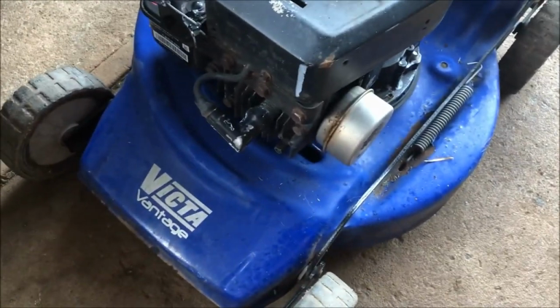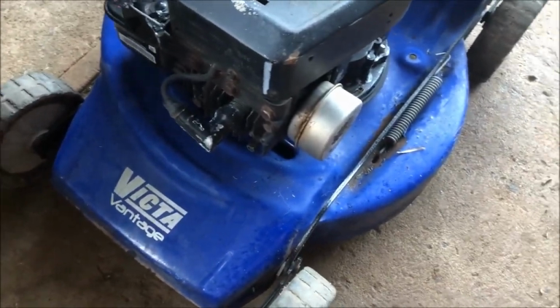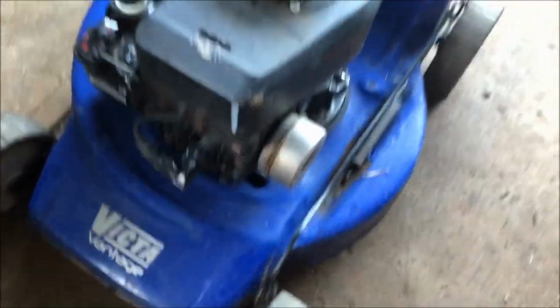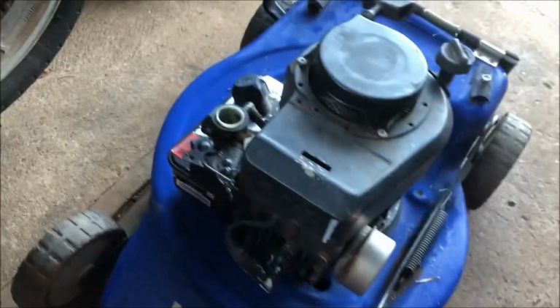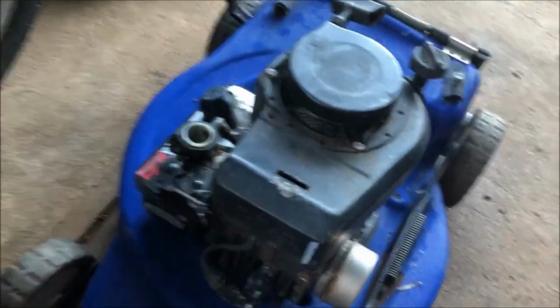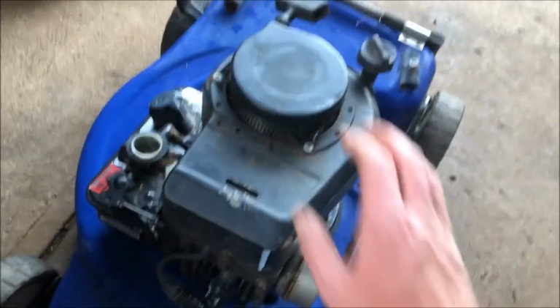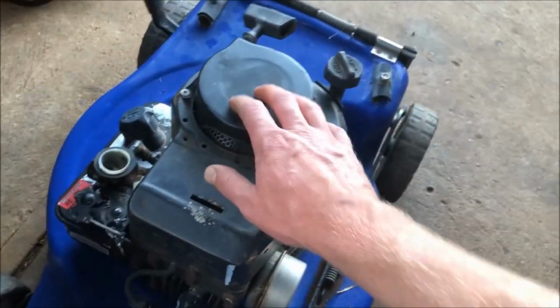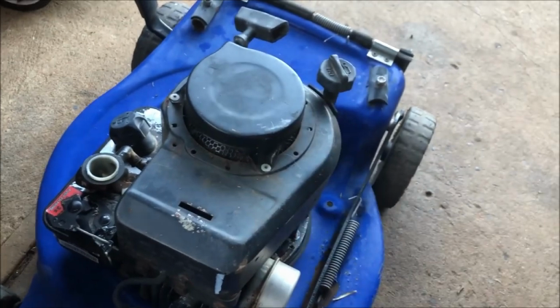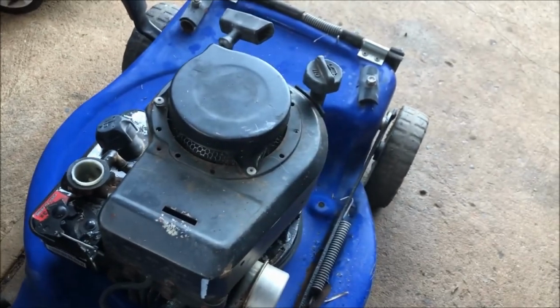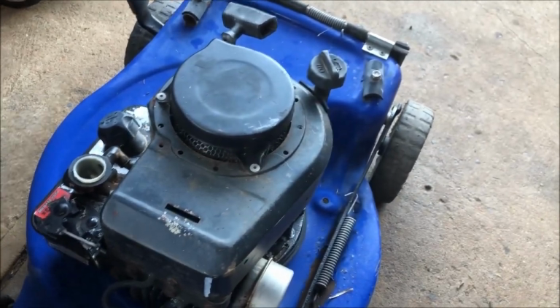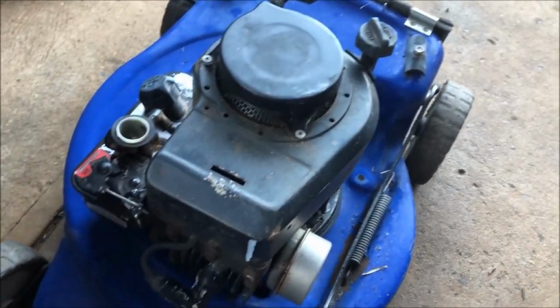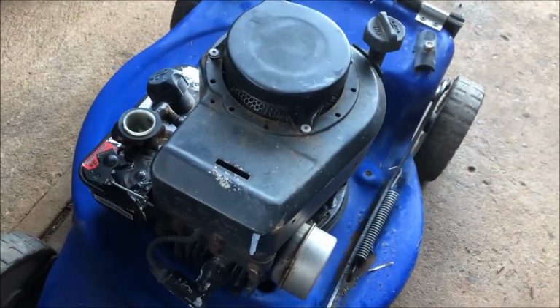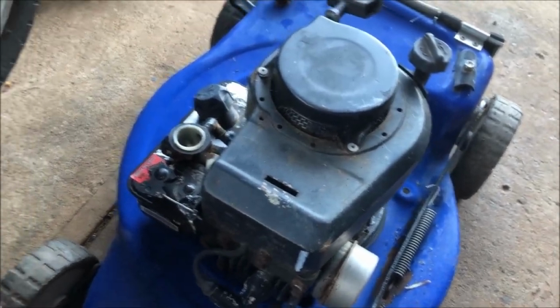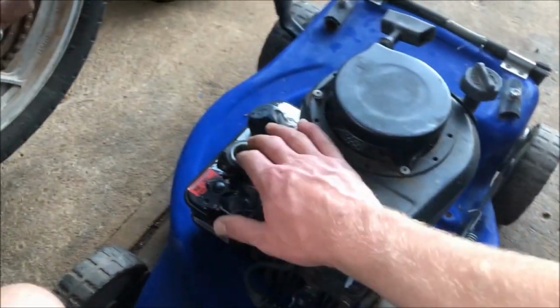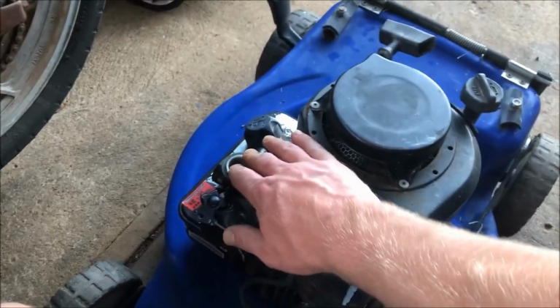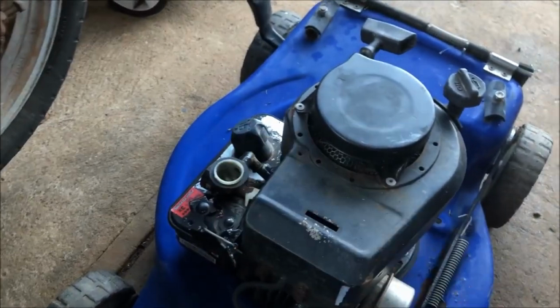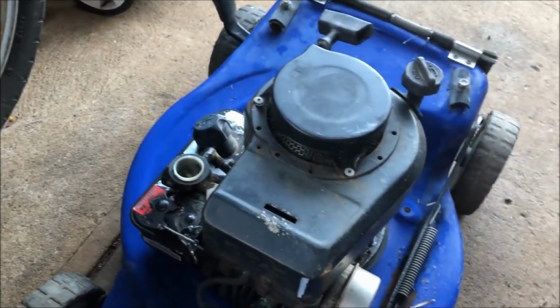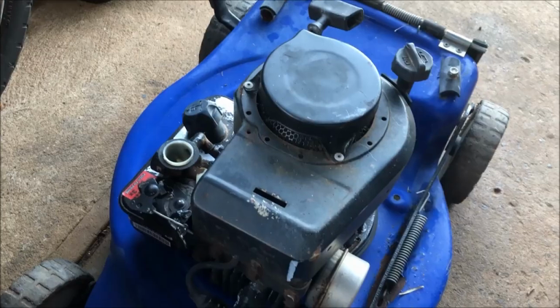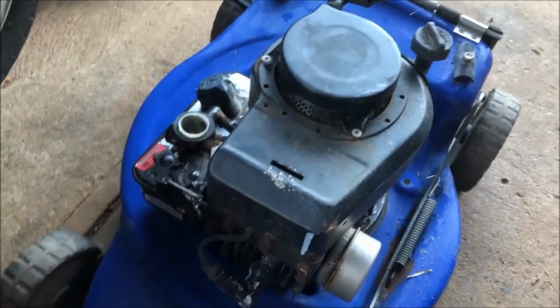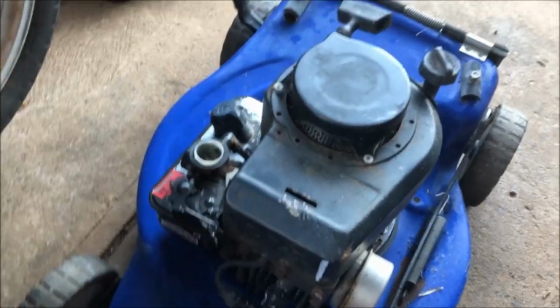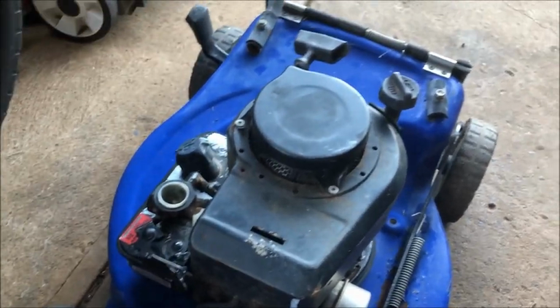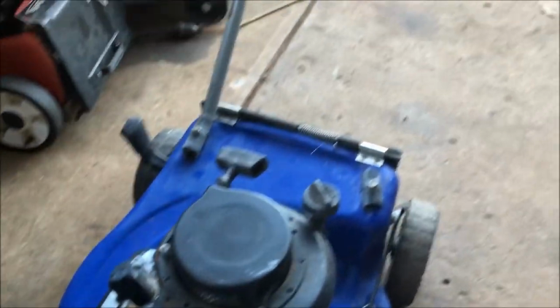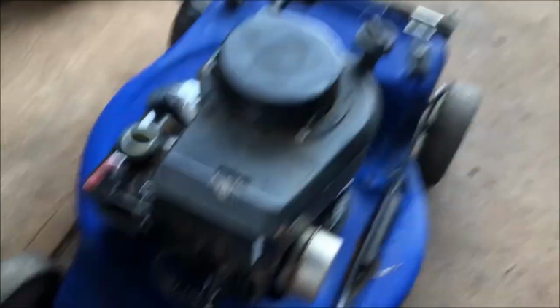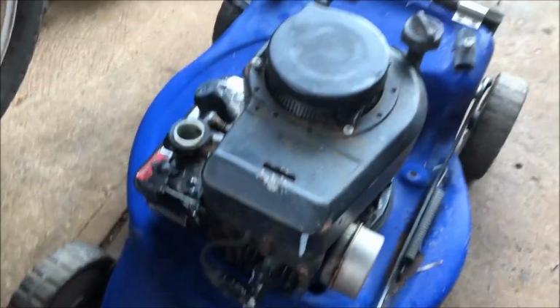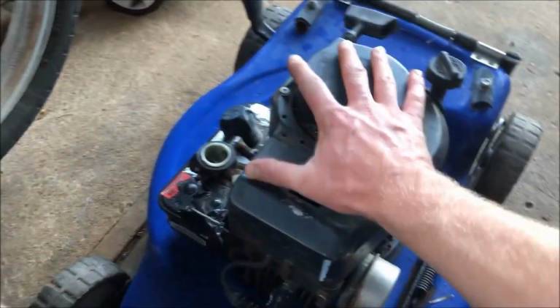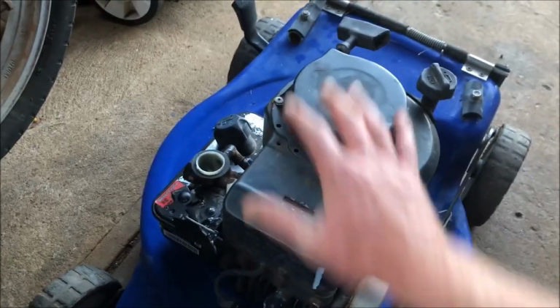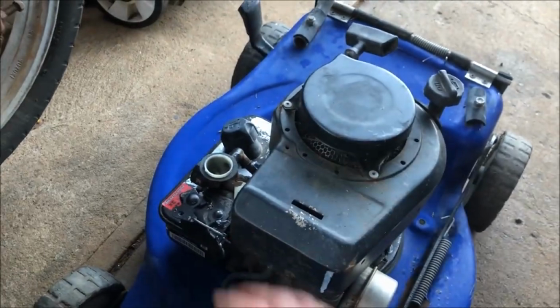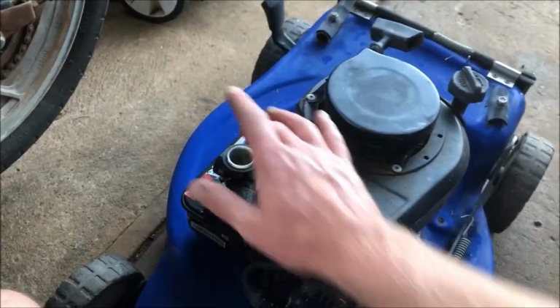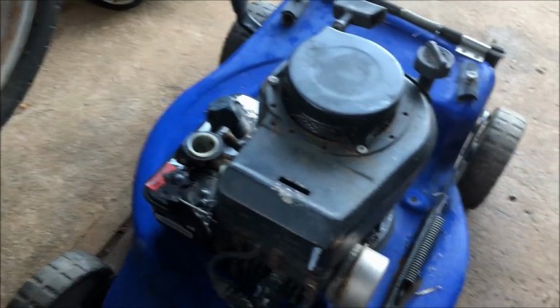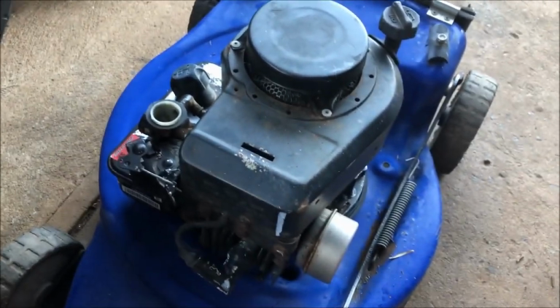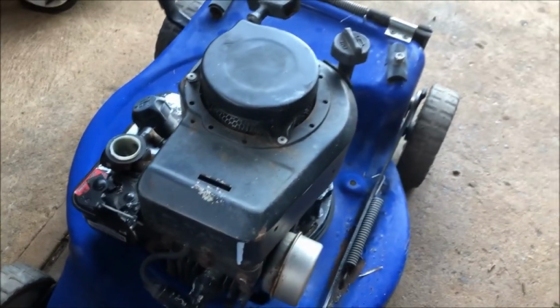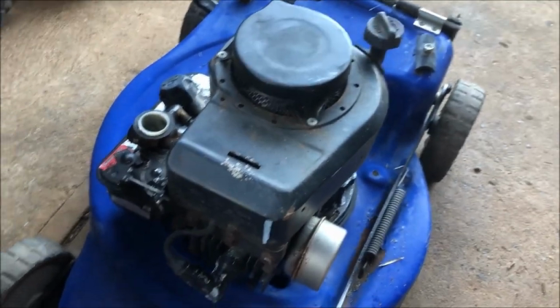What you see is what I've got. I've already tested the engine - it's perfectly fine. We'll rebuild the carburettor. All in all I just need to add a handle, top dress cover, air filter, and change the oil.